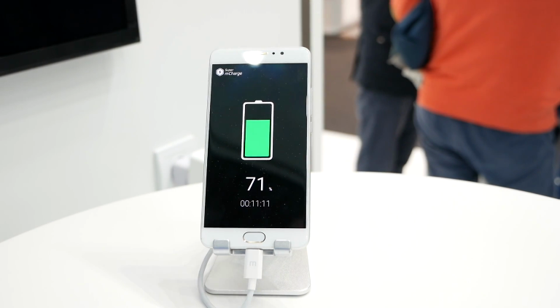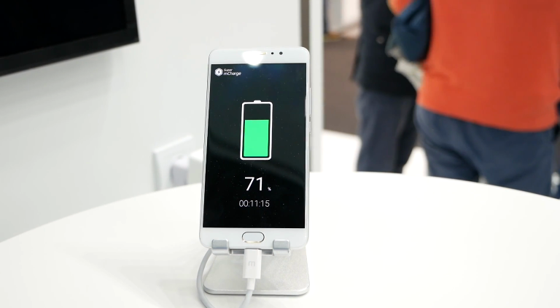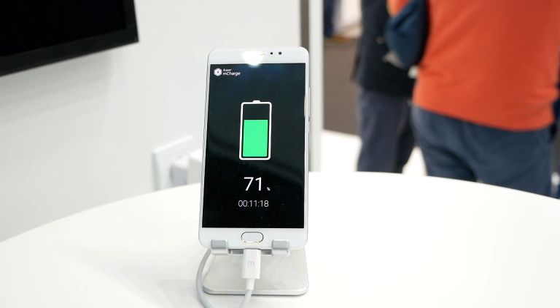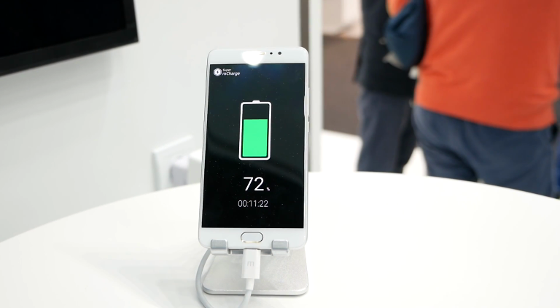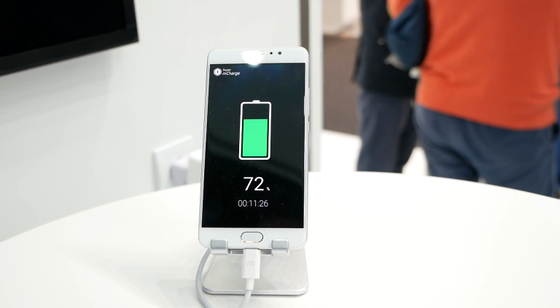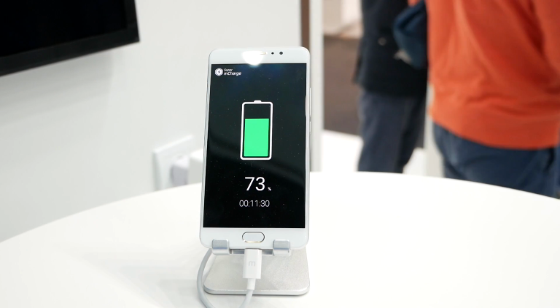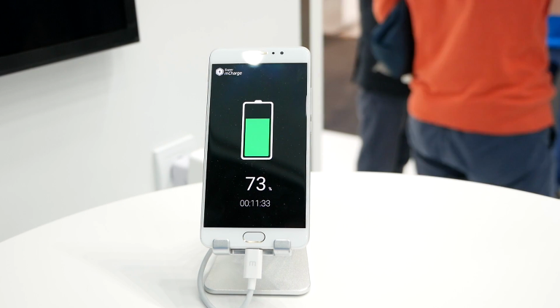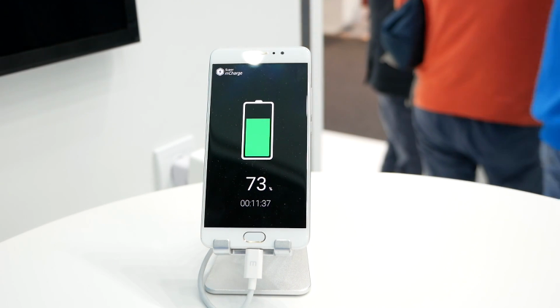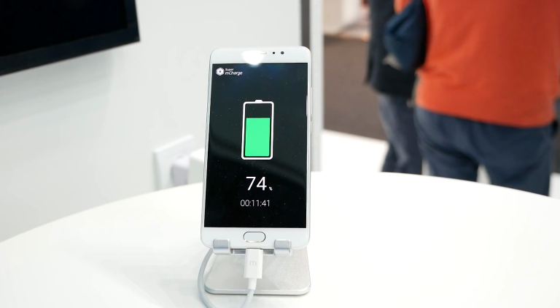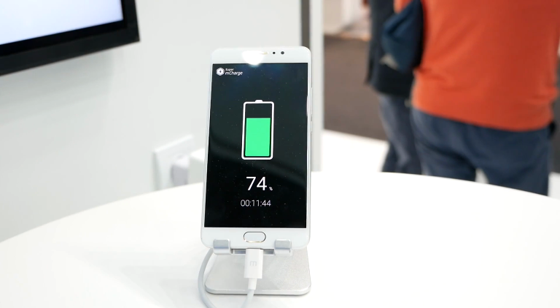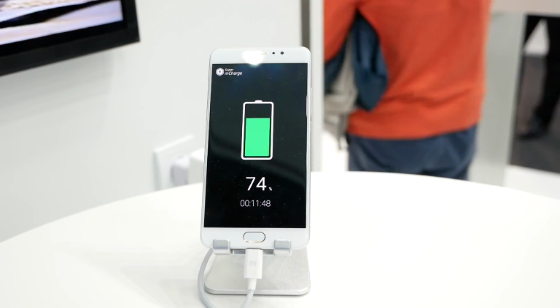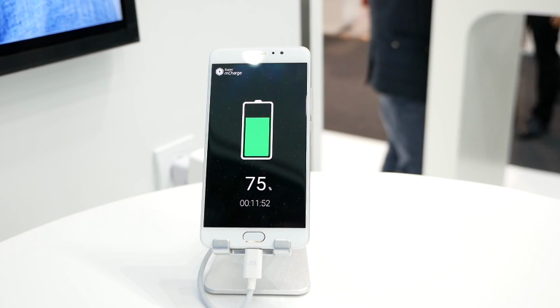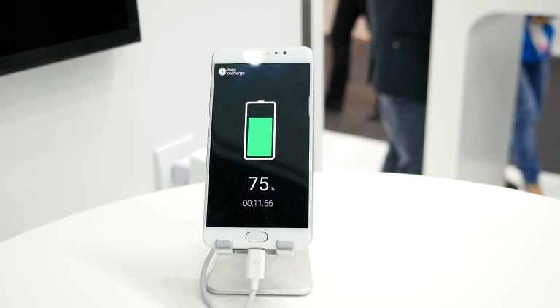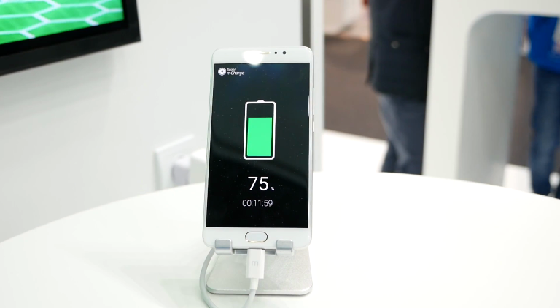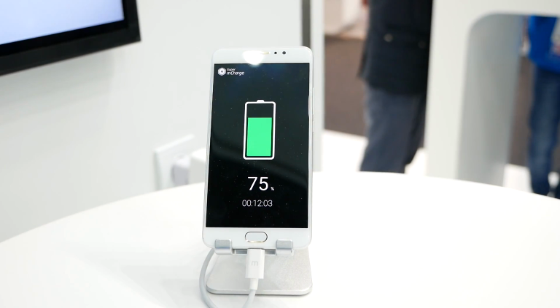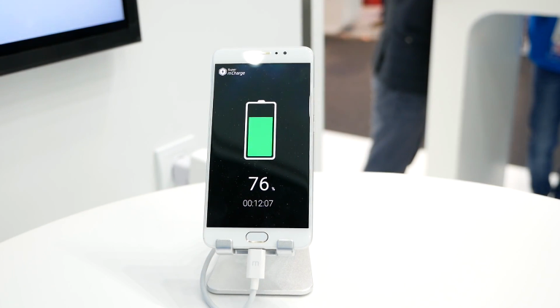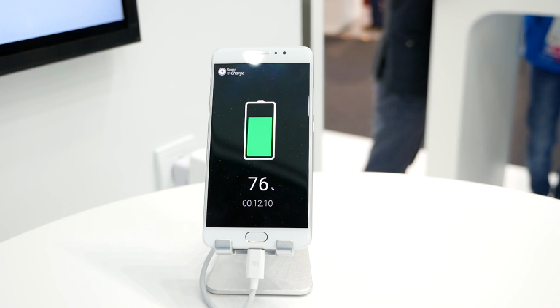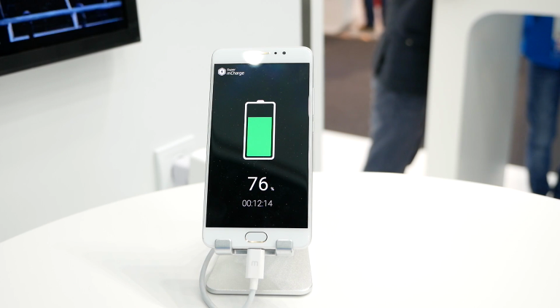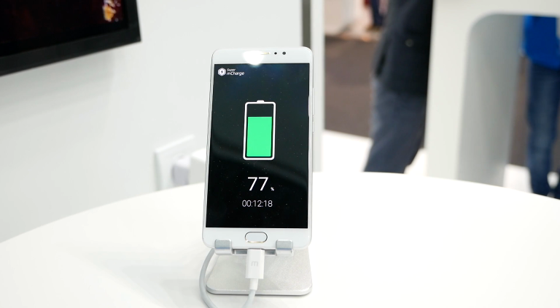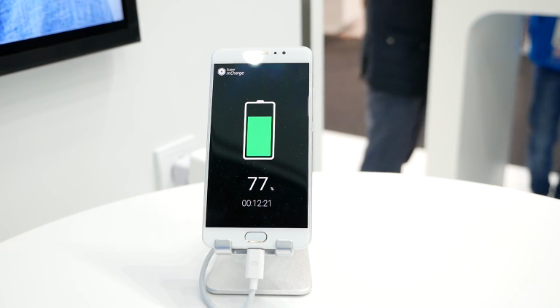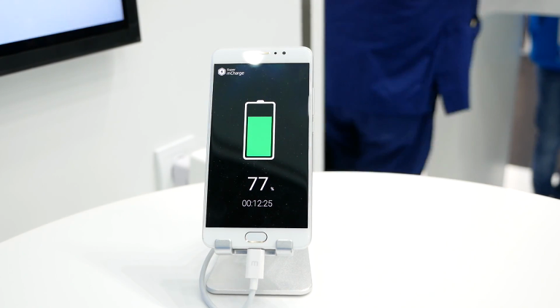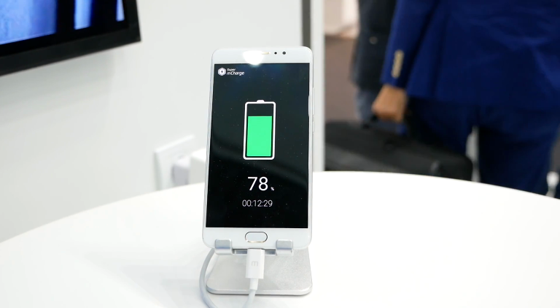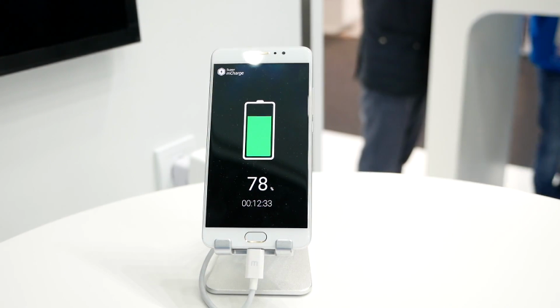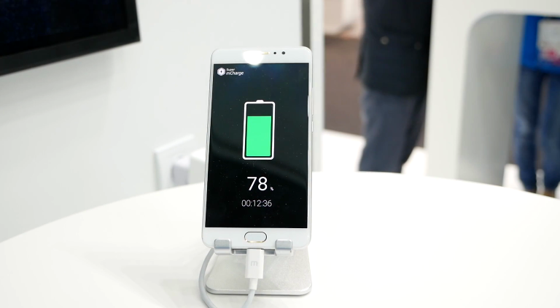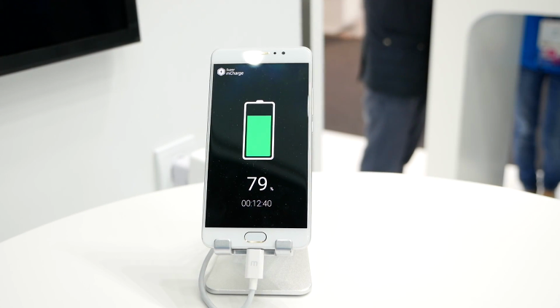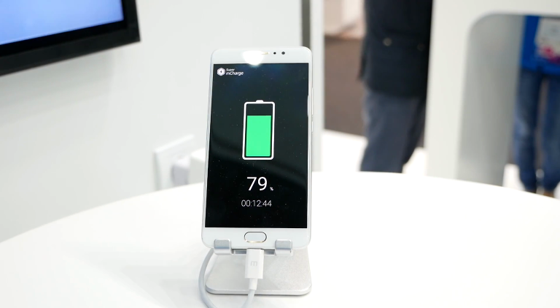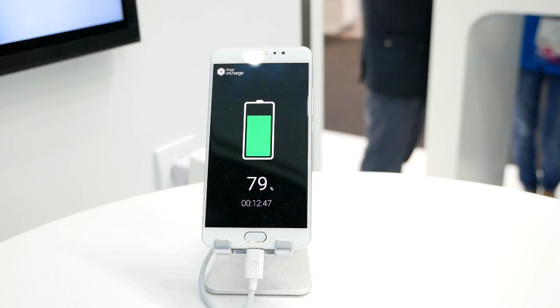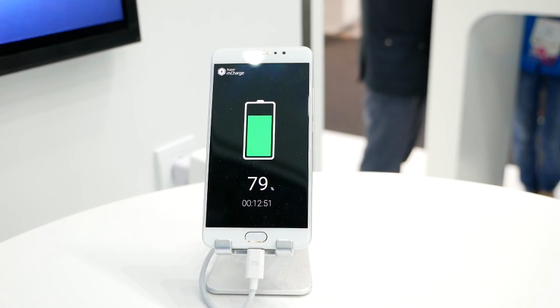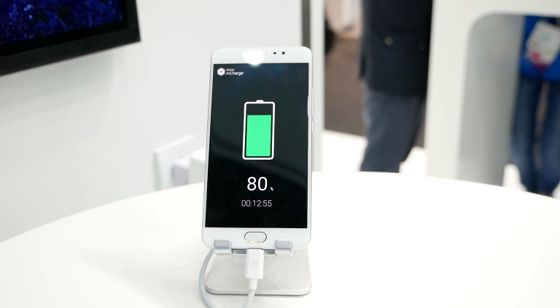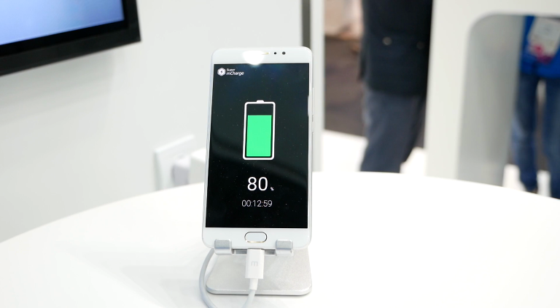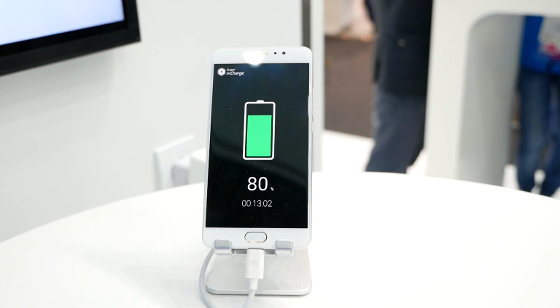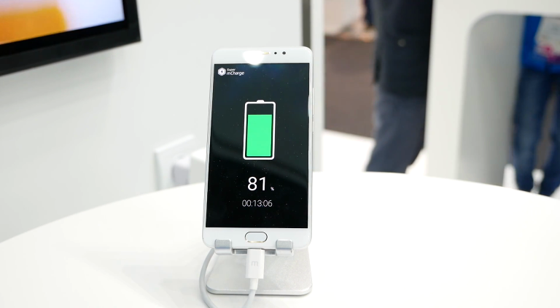It's basically 2 to 3 degrees warmer than the average room temperature. So this is very, very impressive and quite stunning technology that Meizu is showing here.